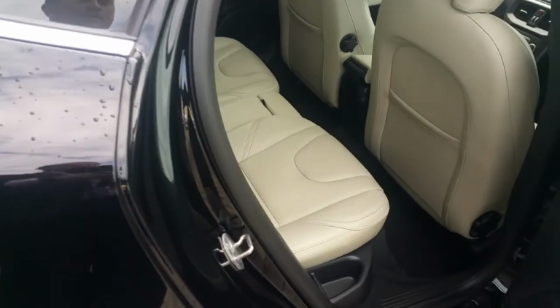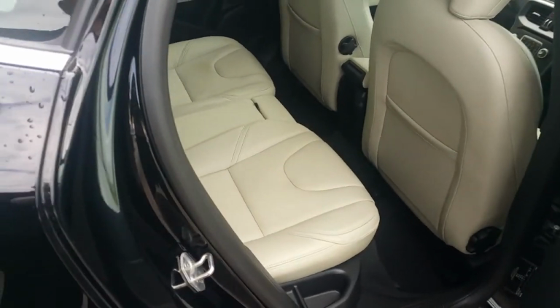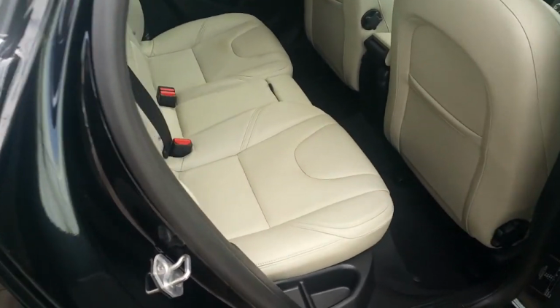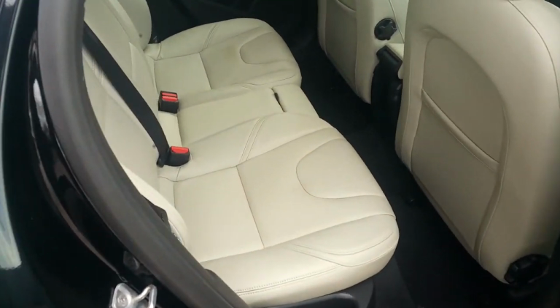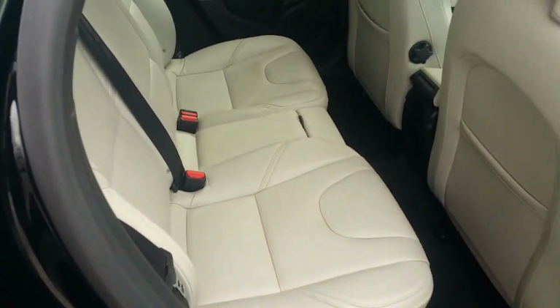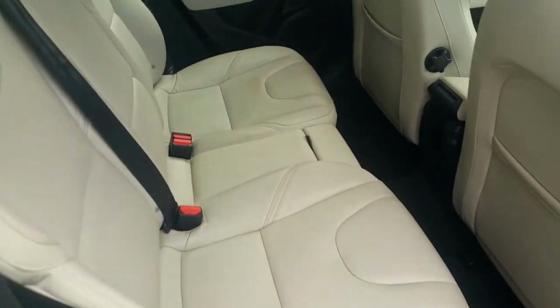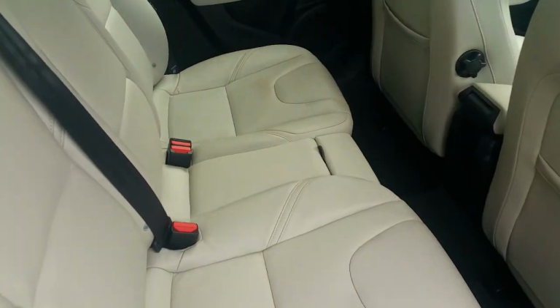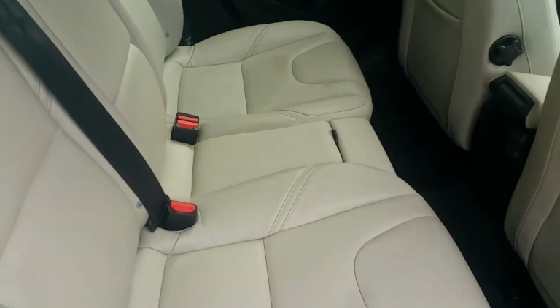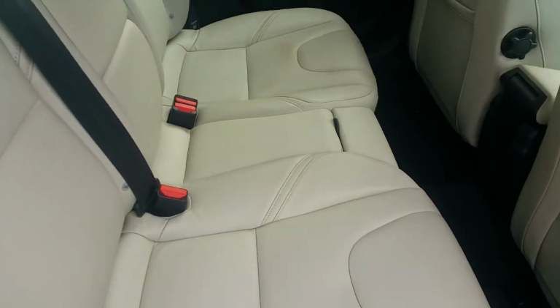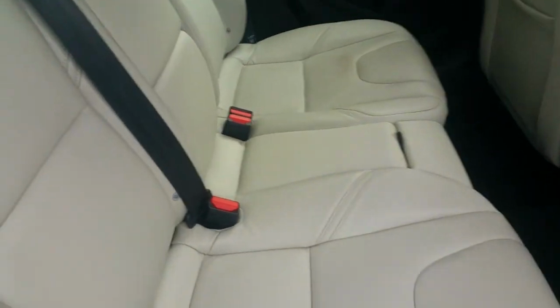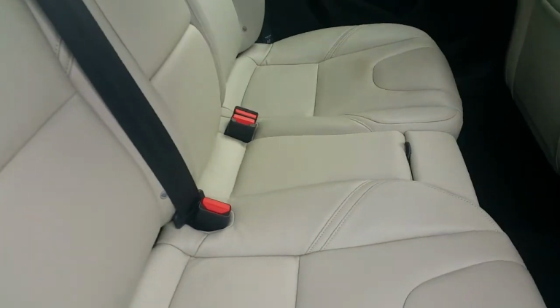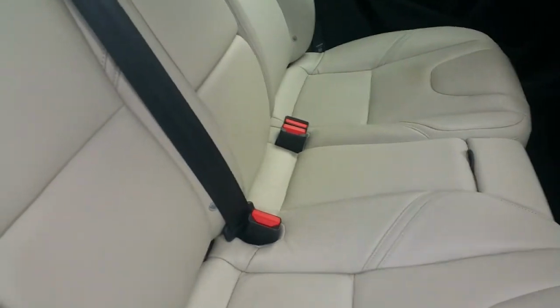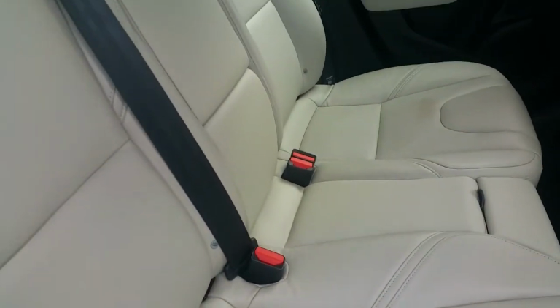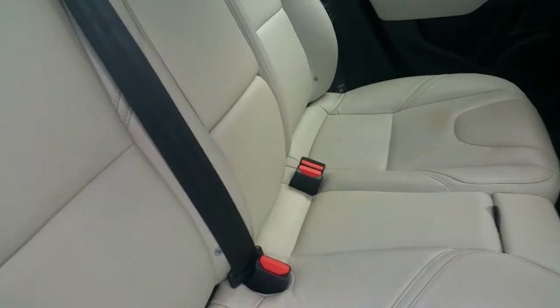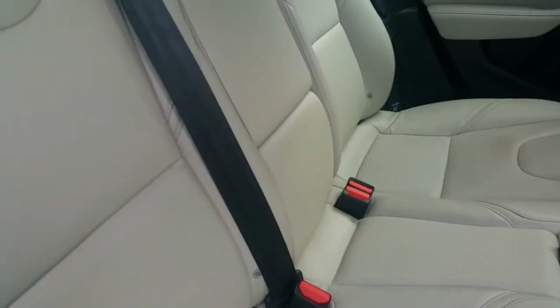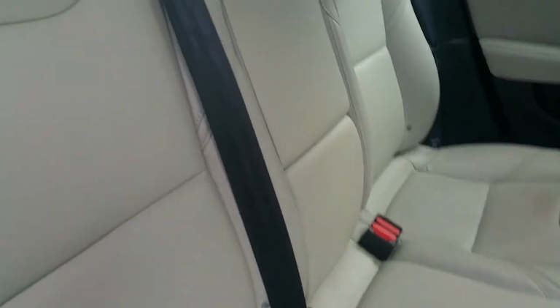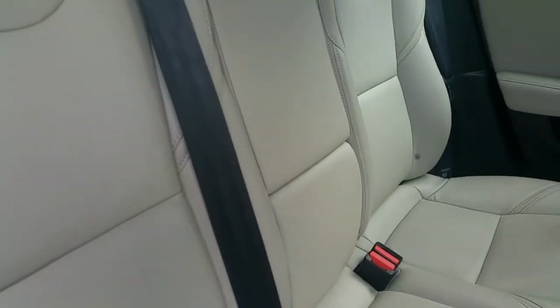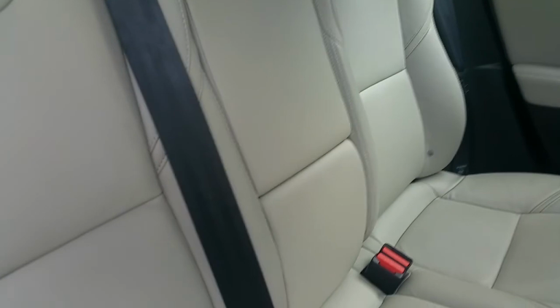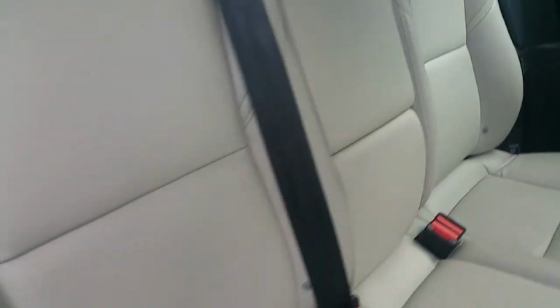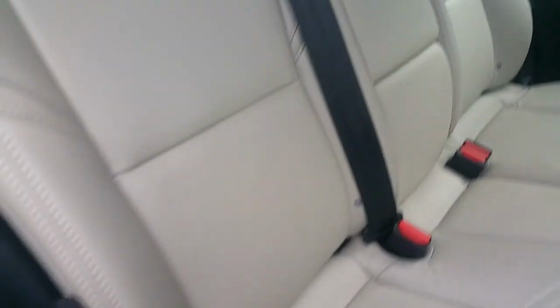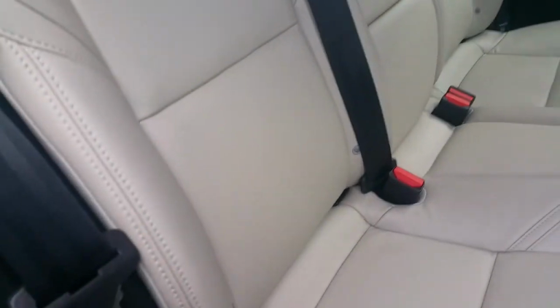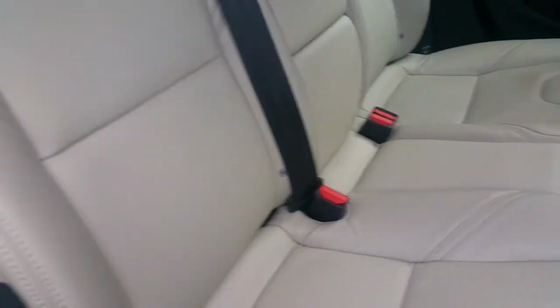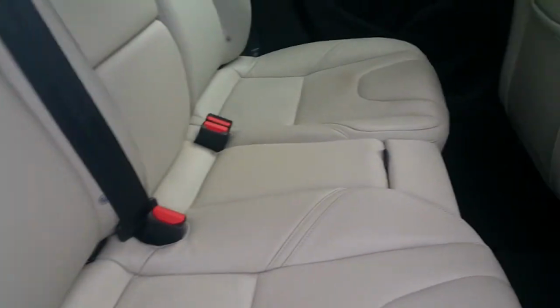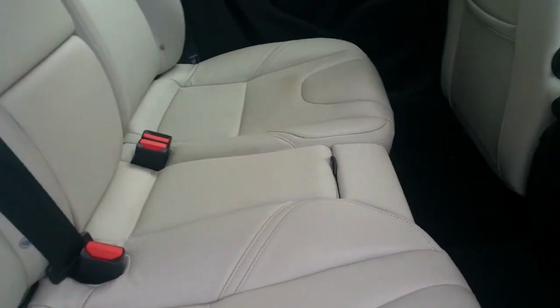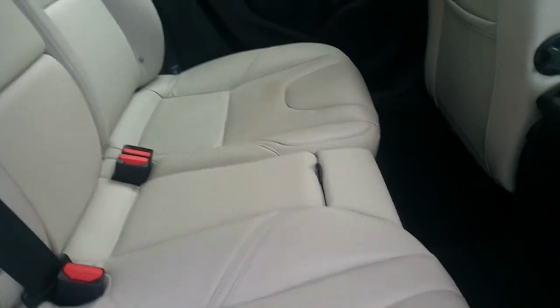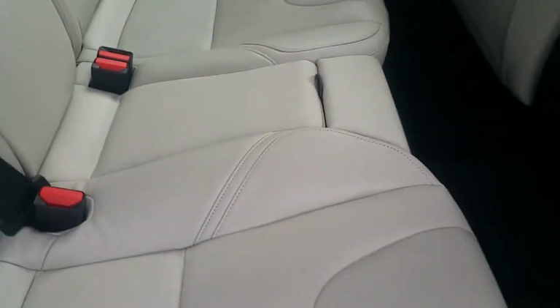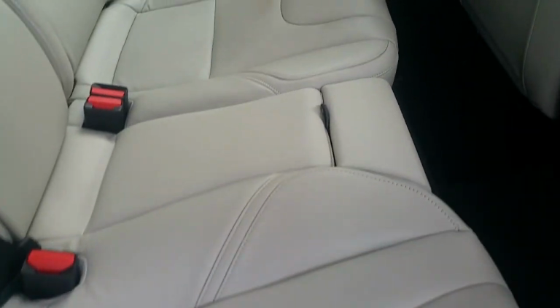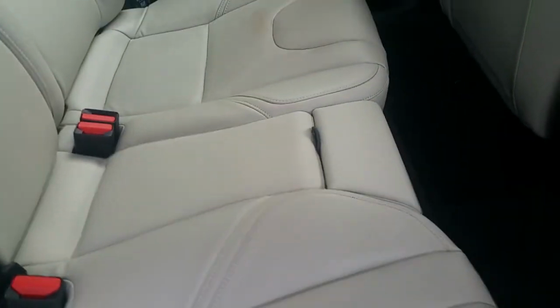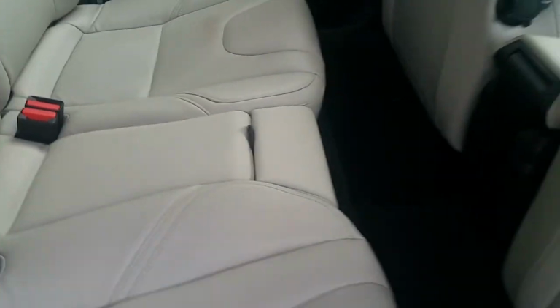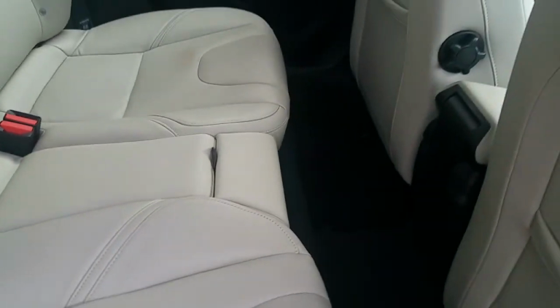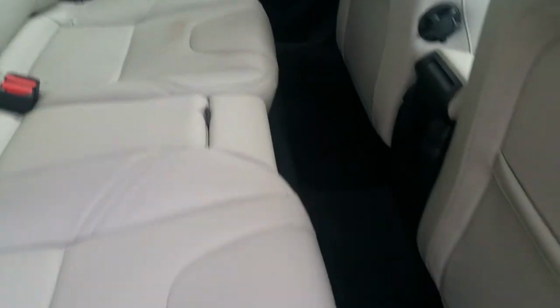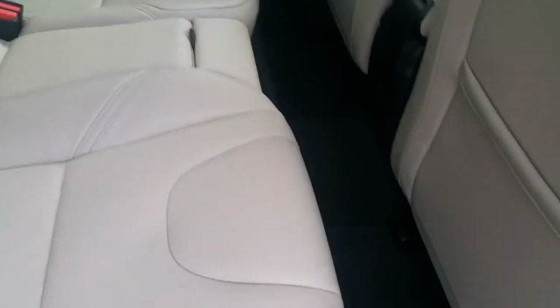In the rear of the car we've got three seats with a rear armrest, two isofix points on either side, cup holders in the middle, and plenty of leg space.